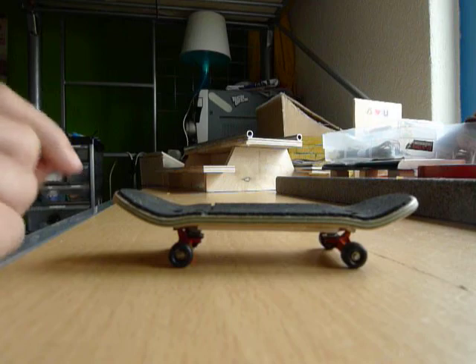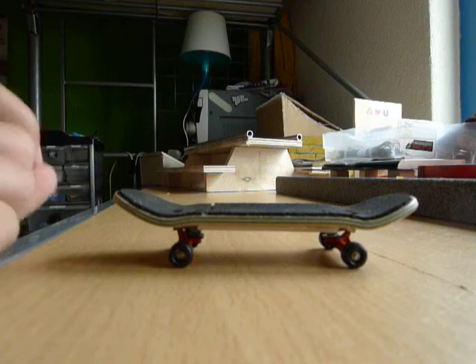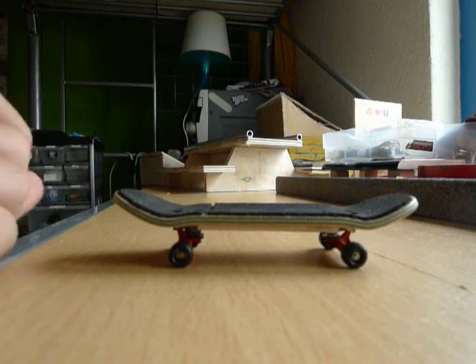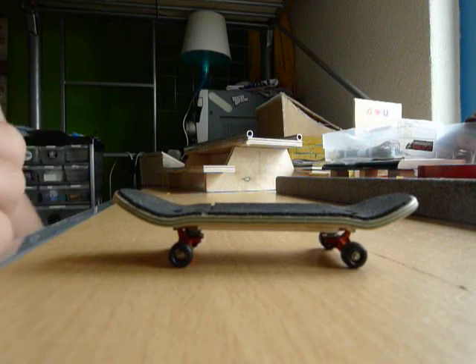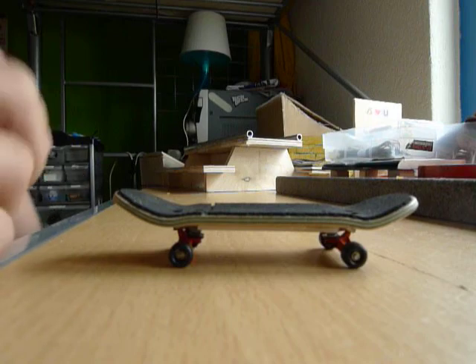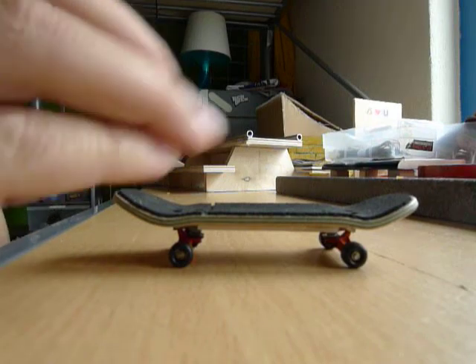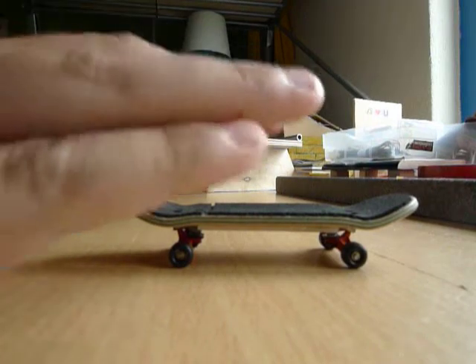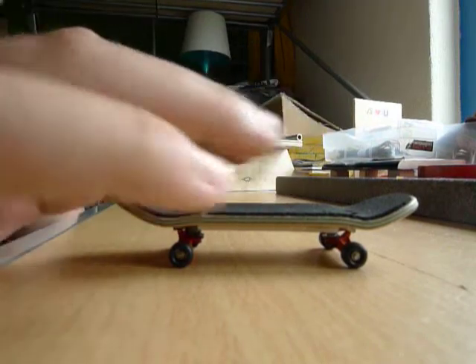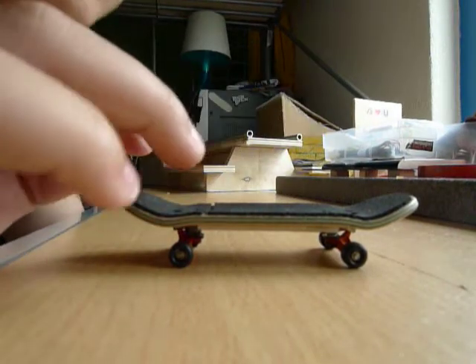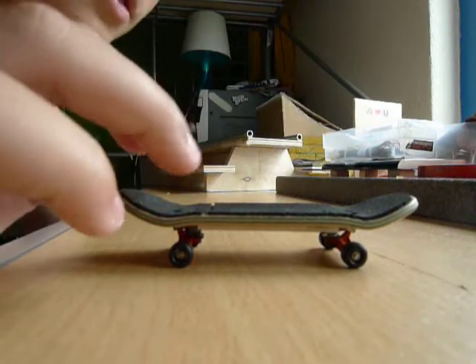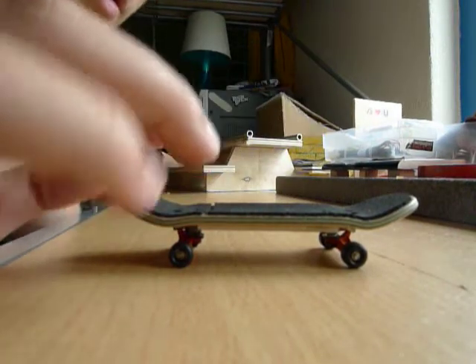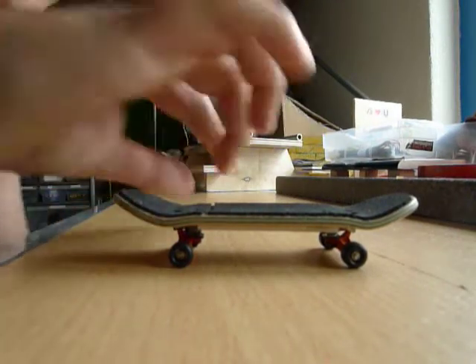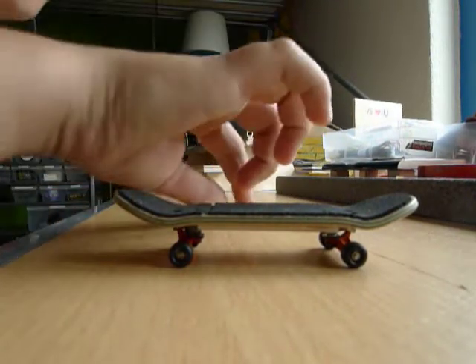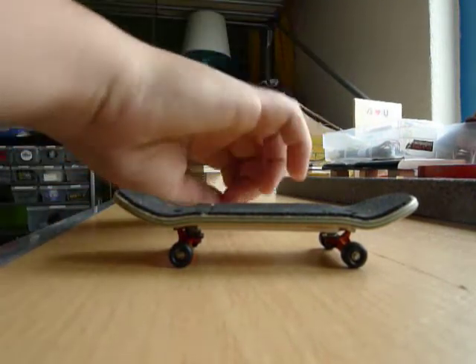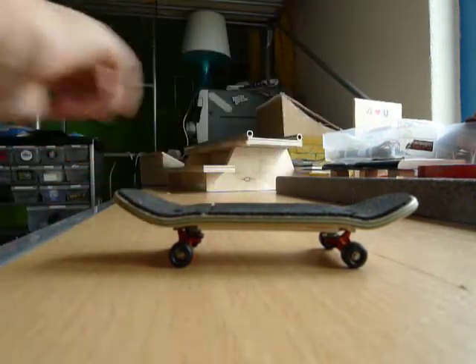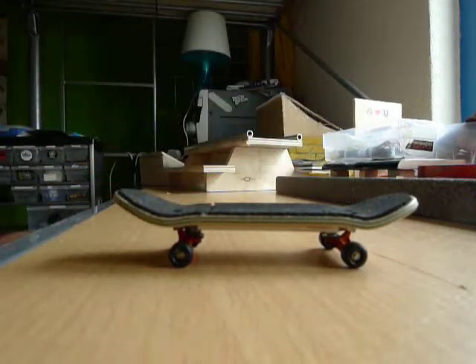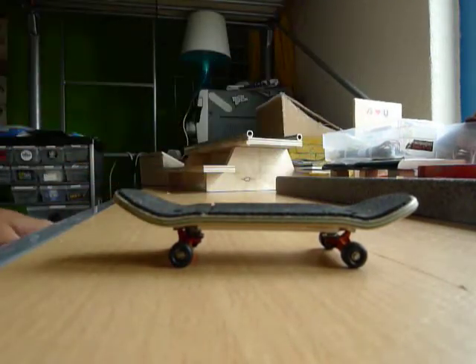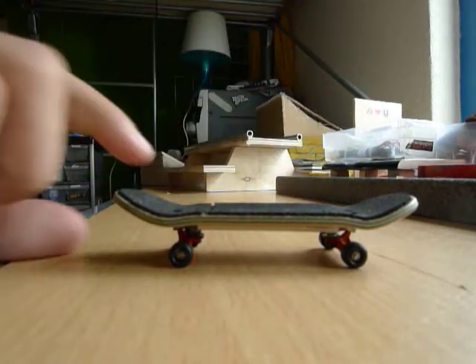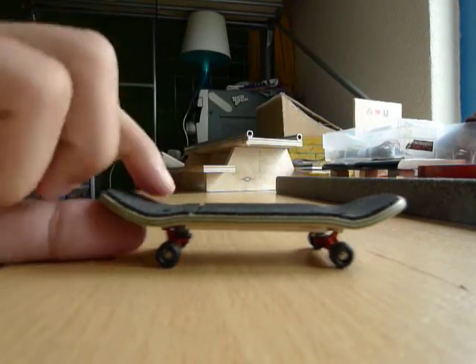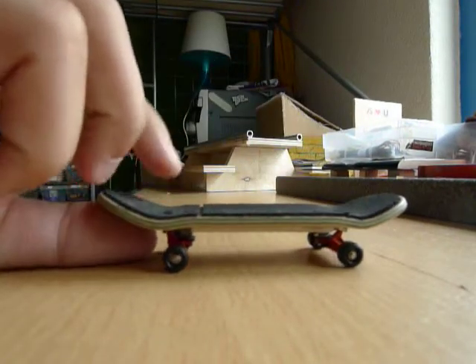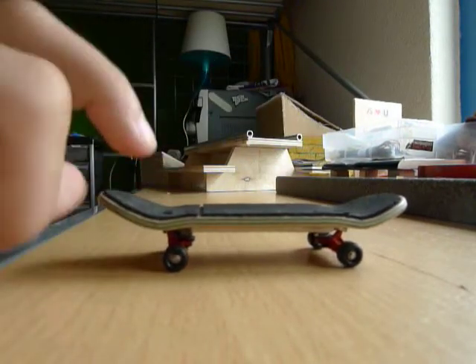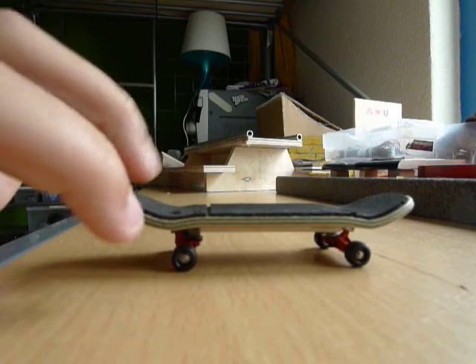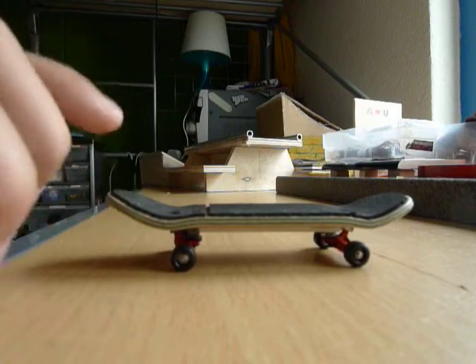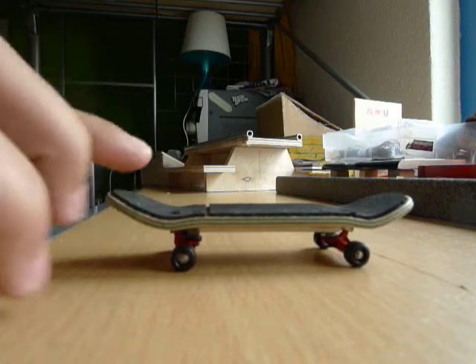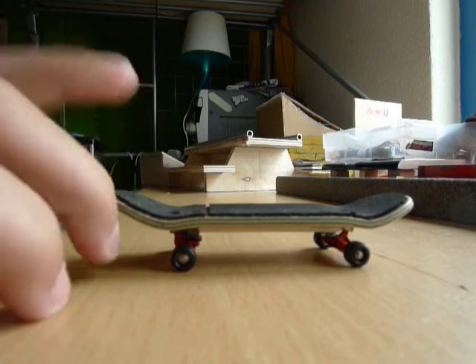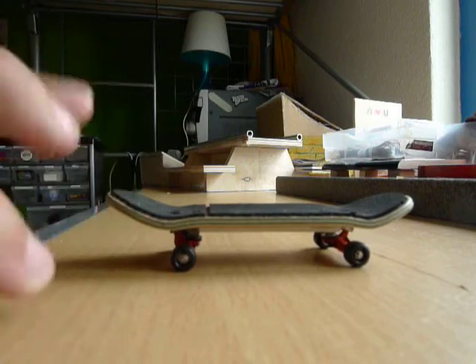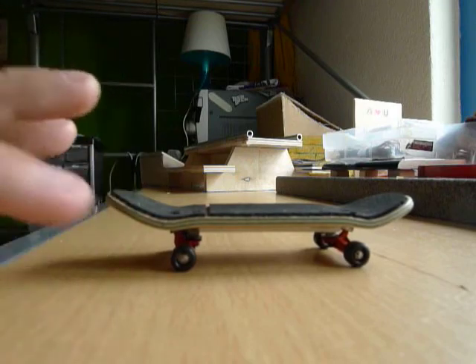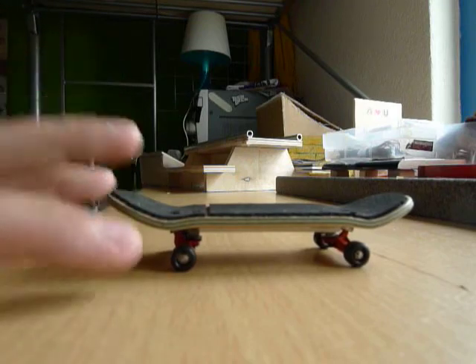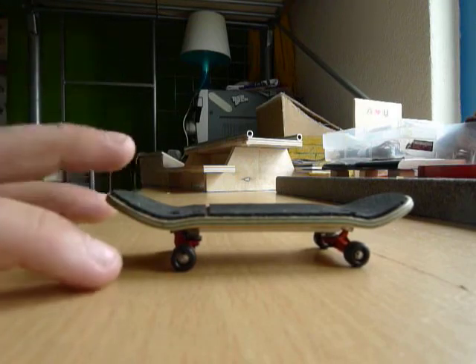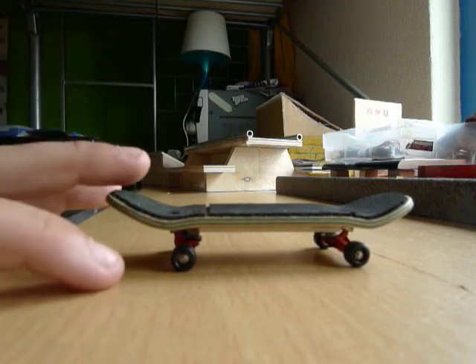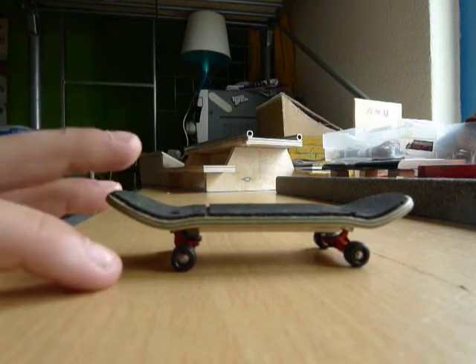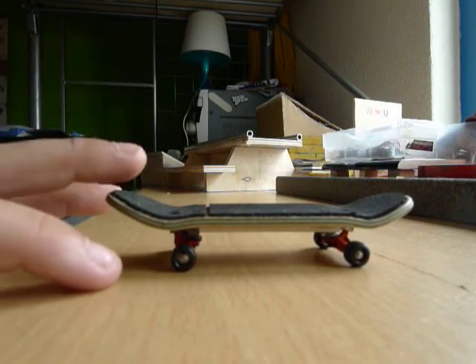Hi YouTube, this is my video about — I'm gonna trade my Barenboot new mode.